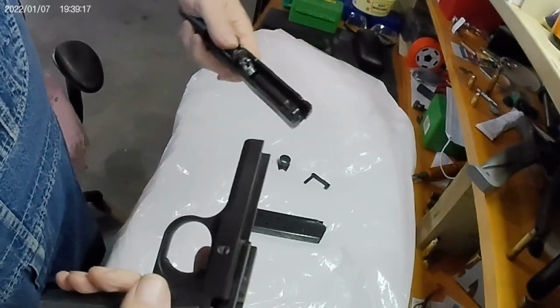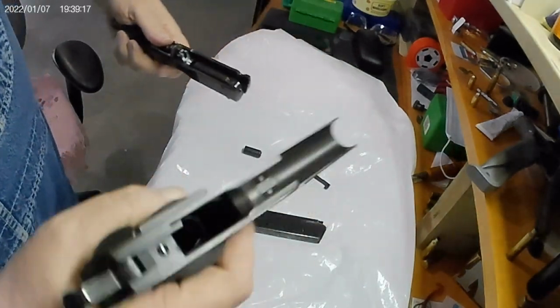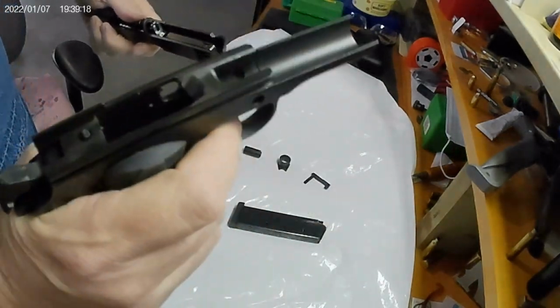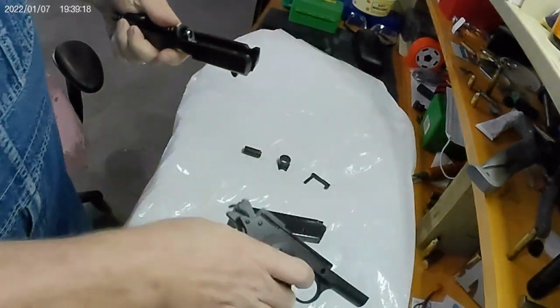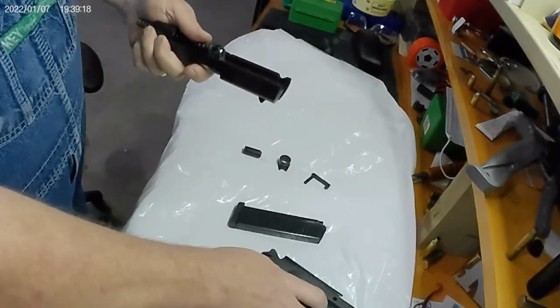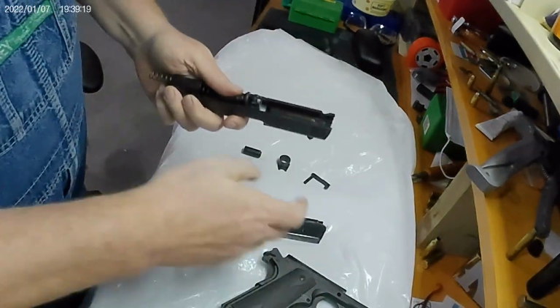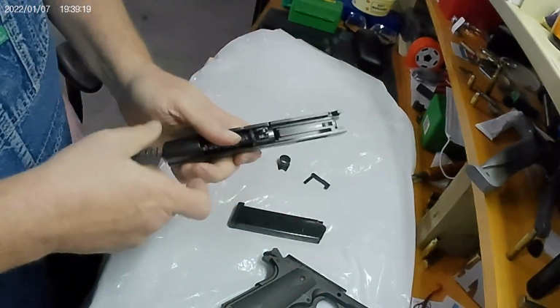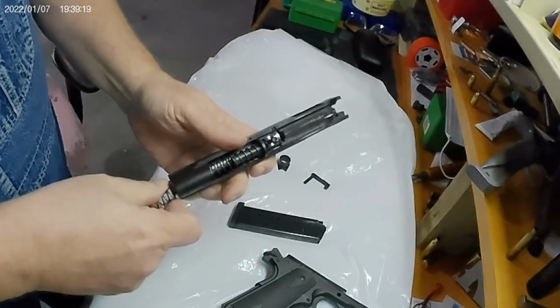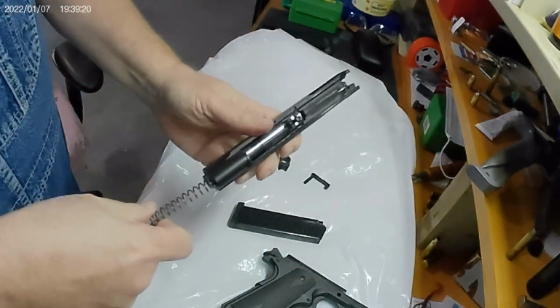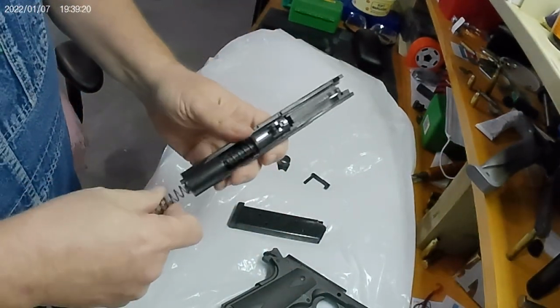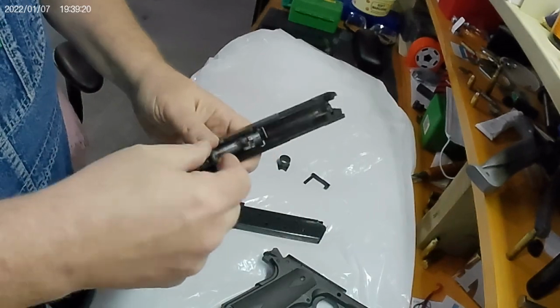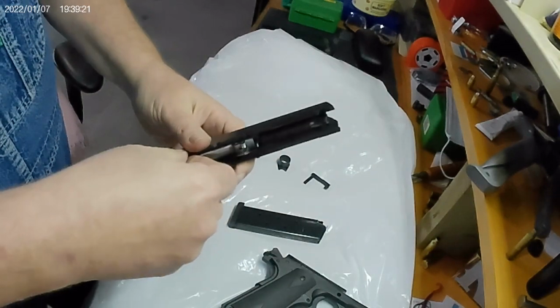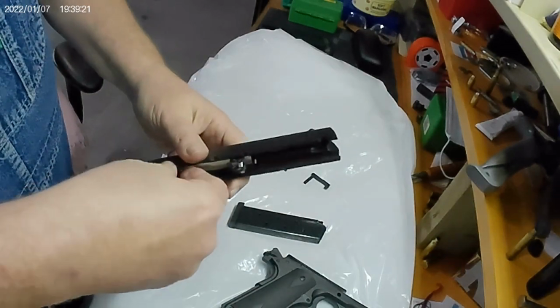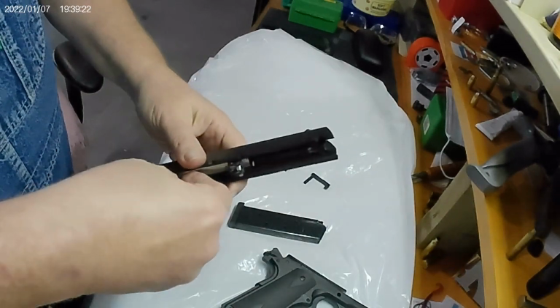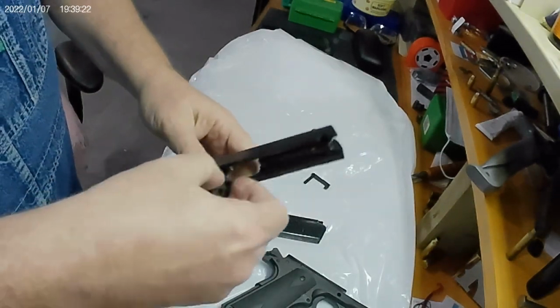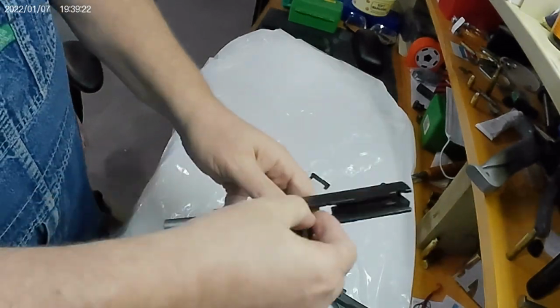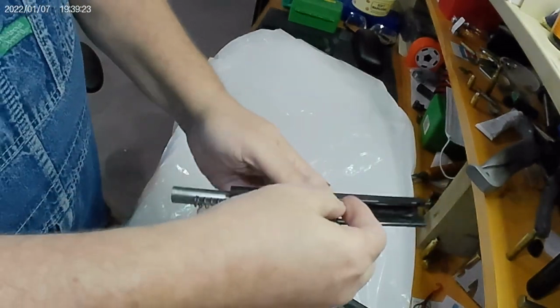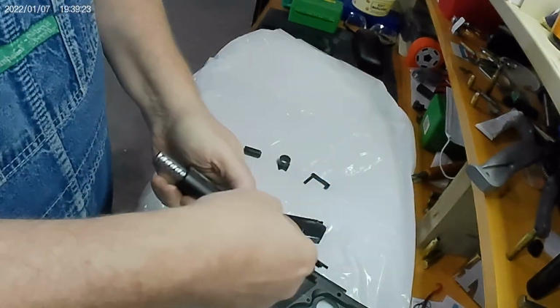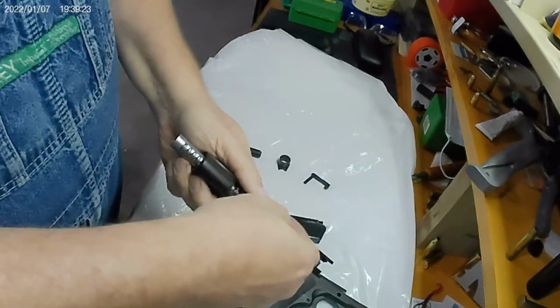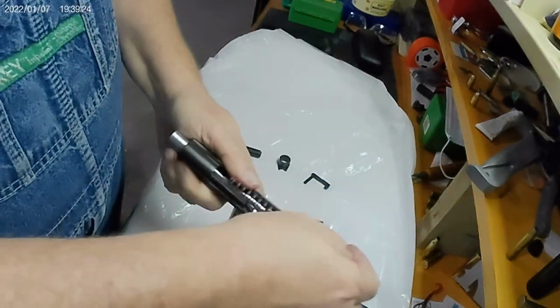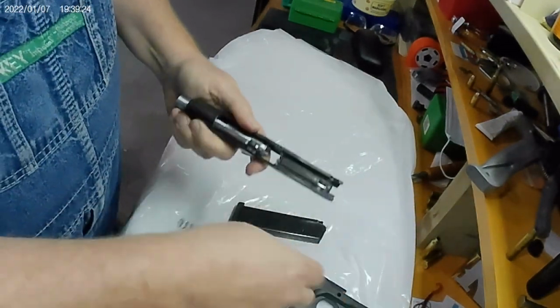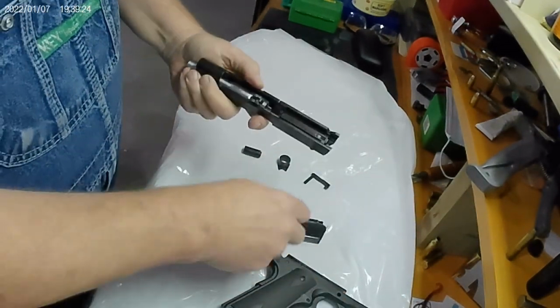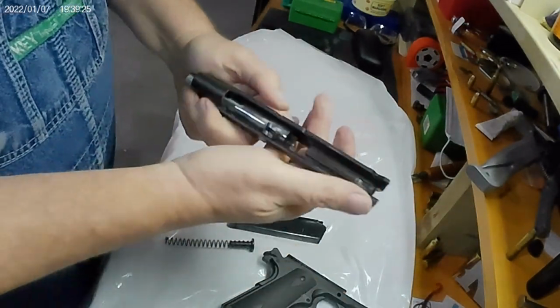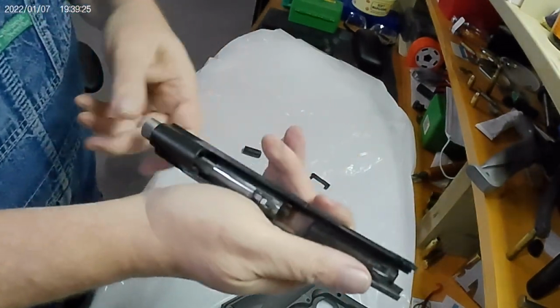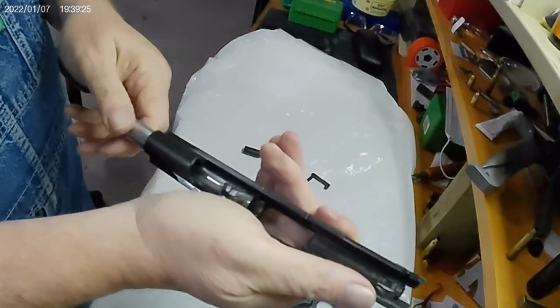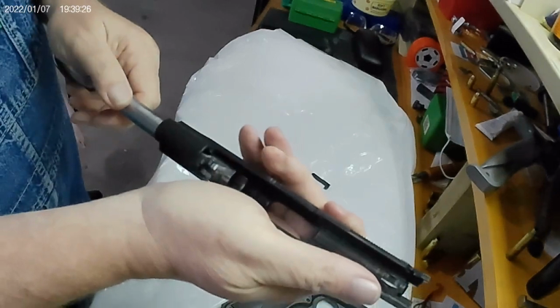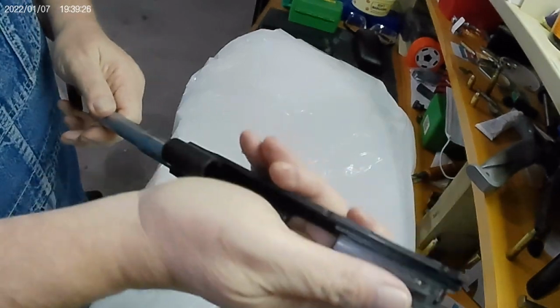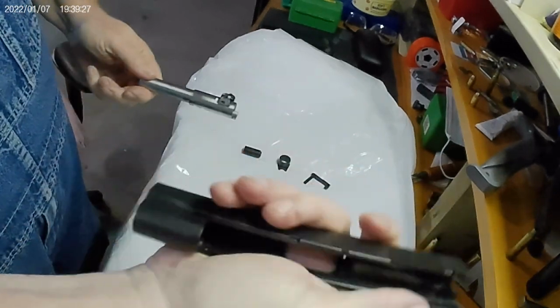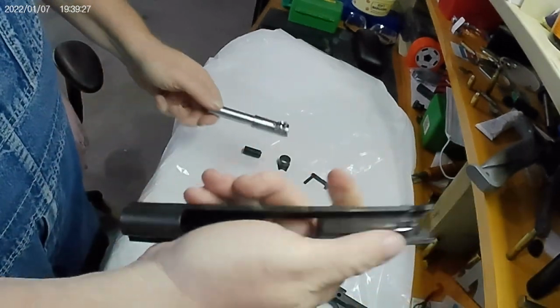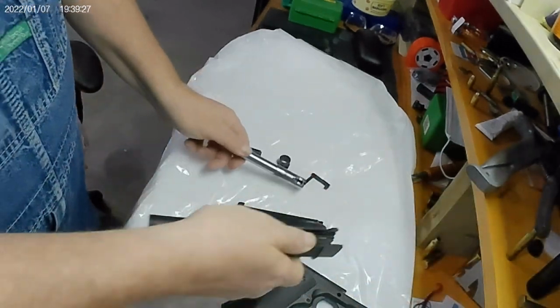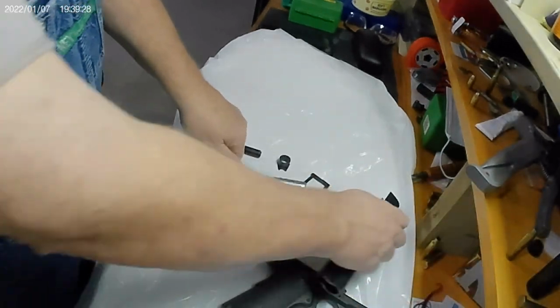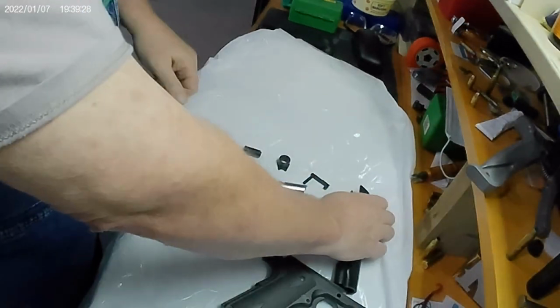Slide comes out from the frame. Take the recoil spring out. Slide the barrel out. There you have it.